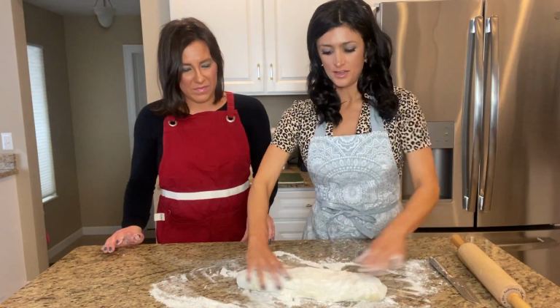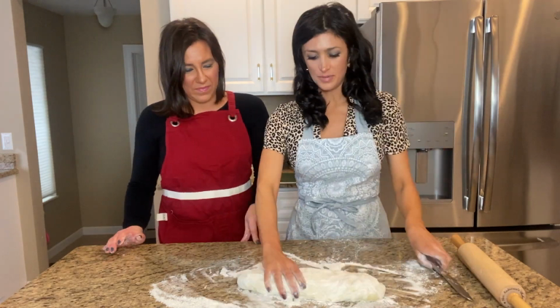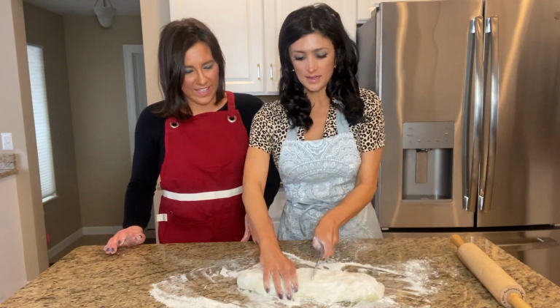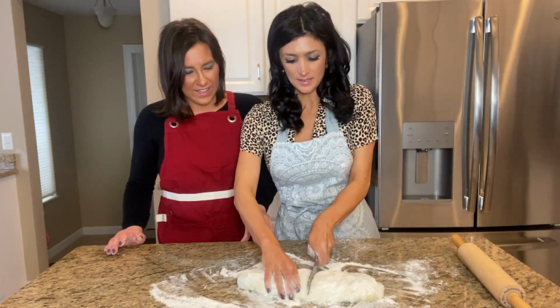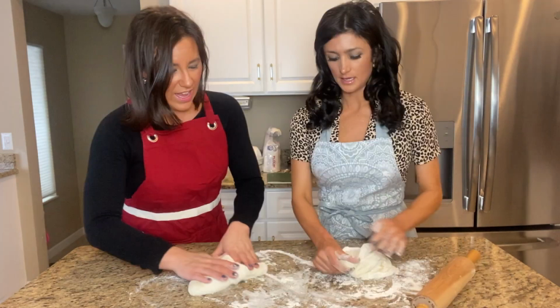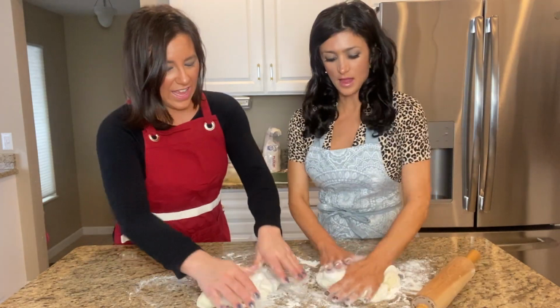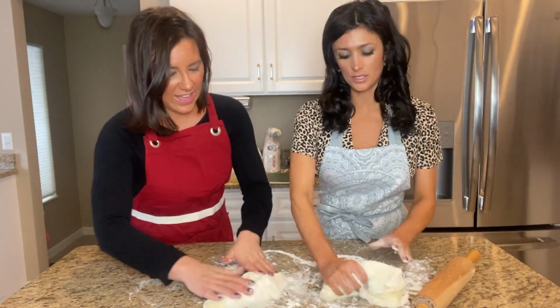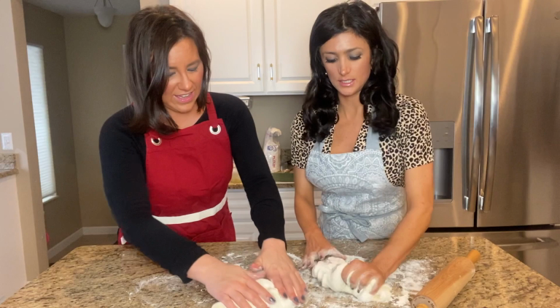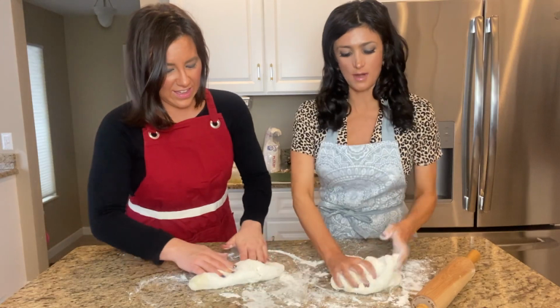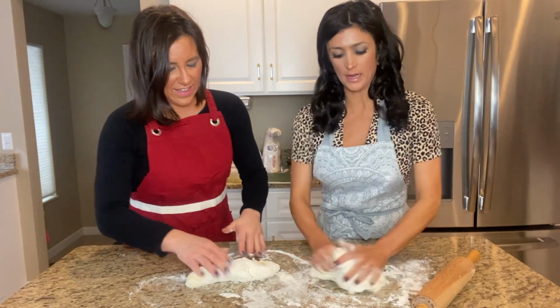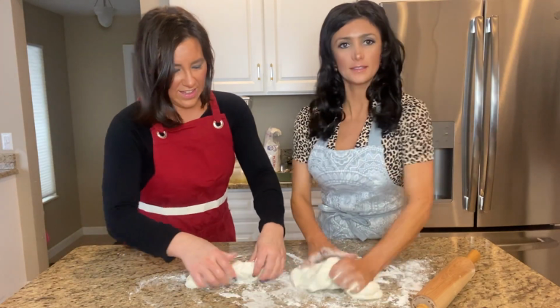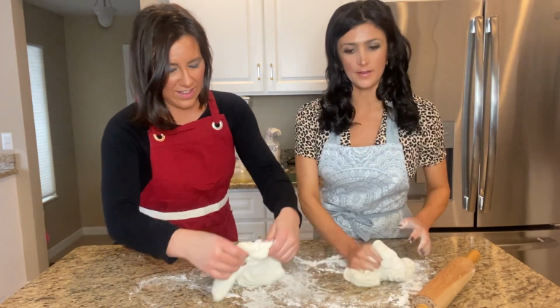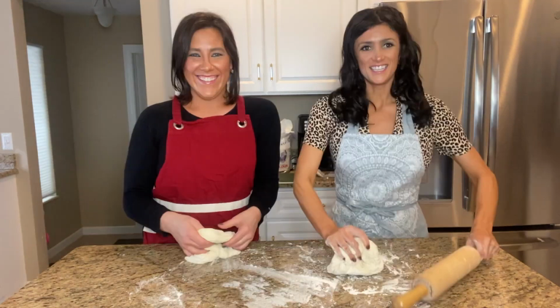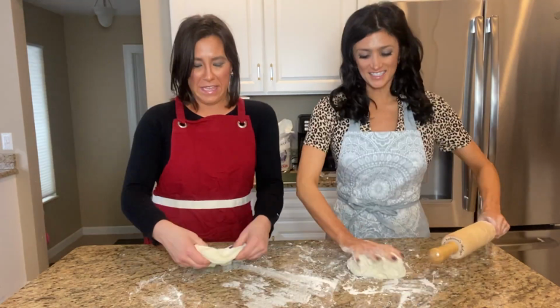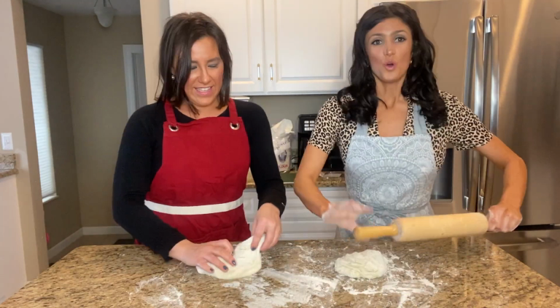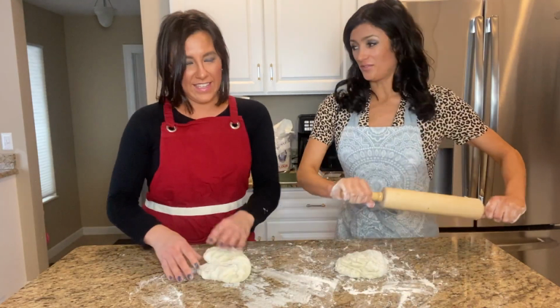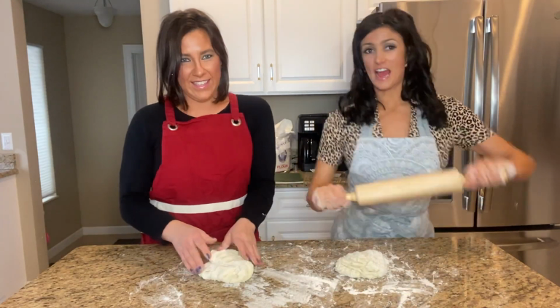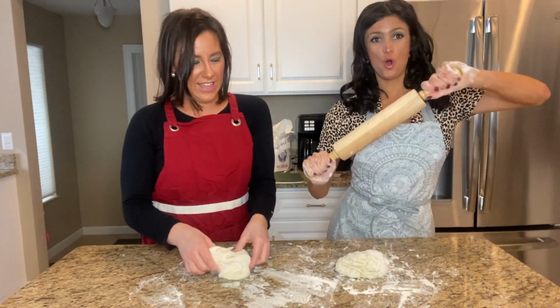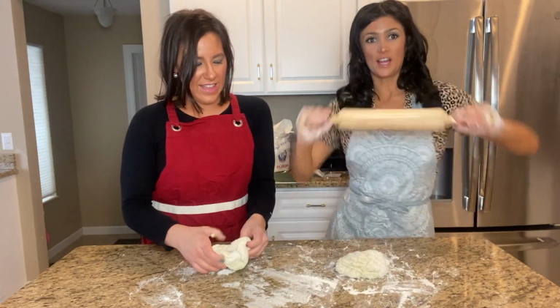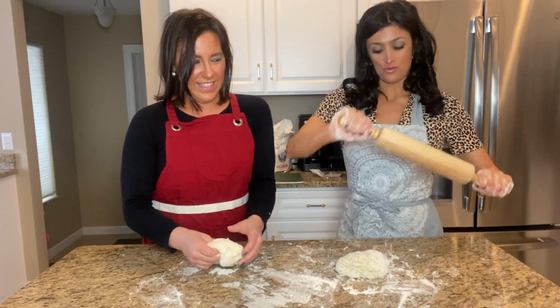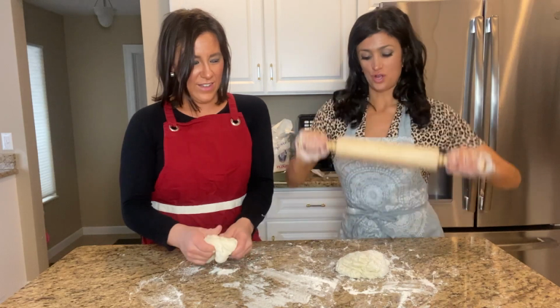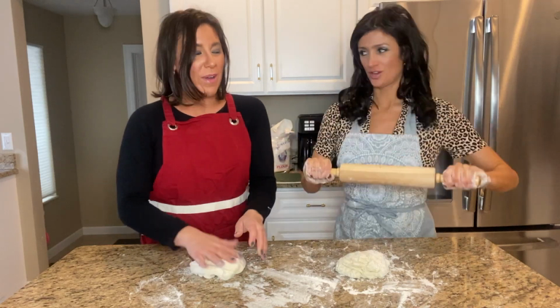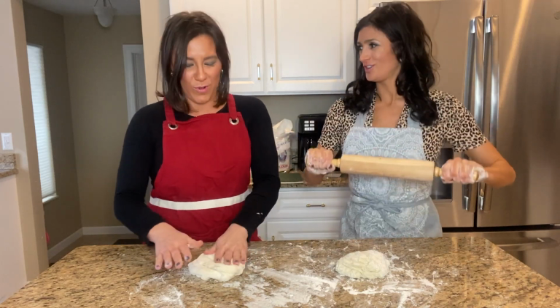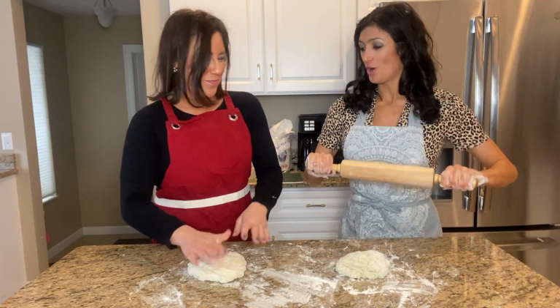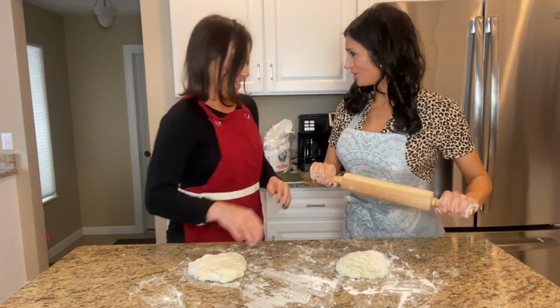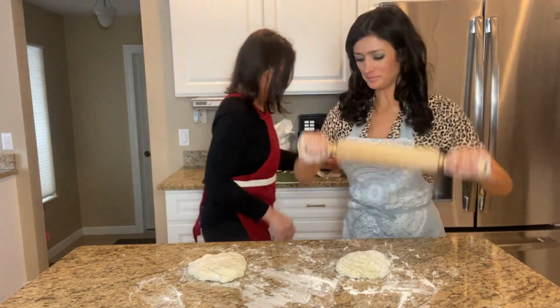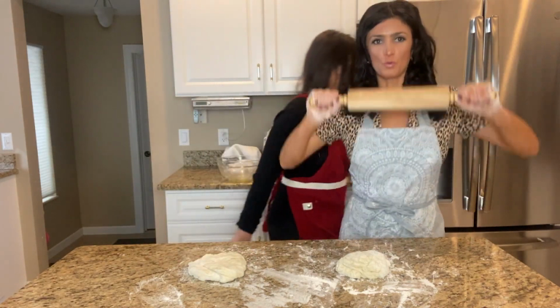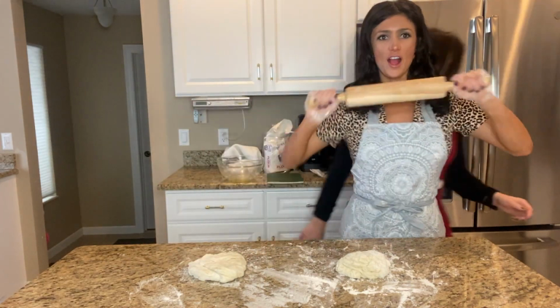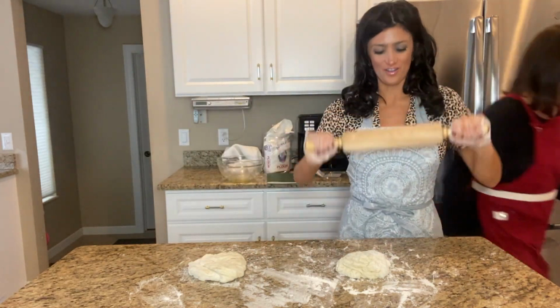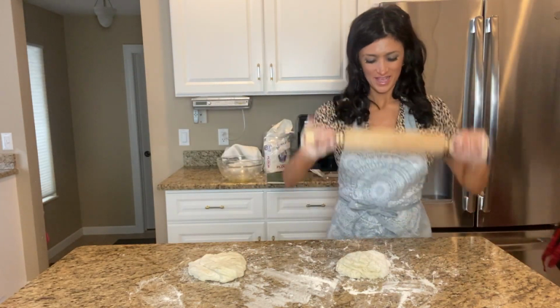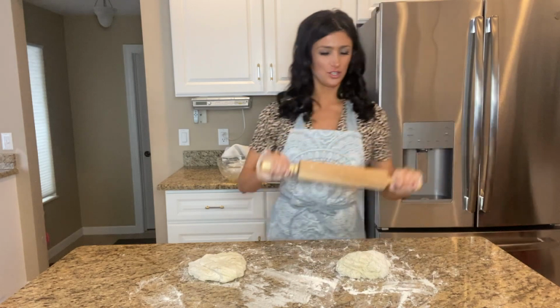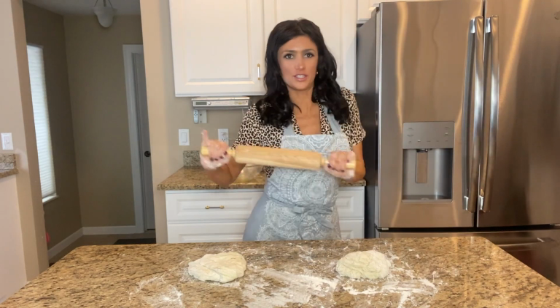You get a piece, I get a piece. Get it in flour, start to just knead it around, bring it back to life. Next, we need to flatten it out or roll it out. Roll out — that's a Ludacris song.